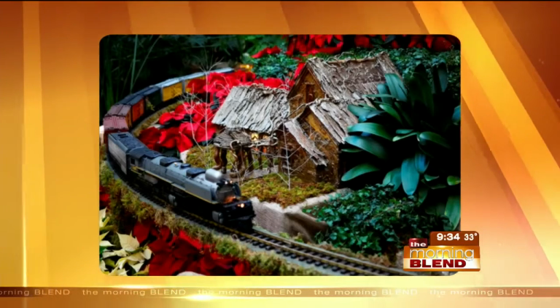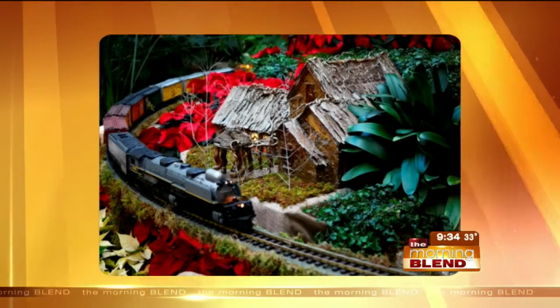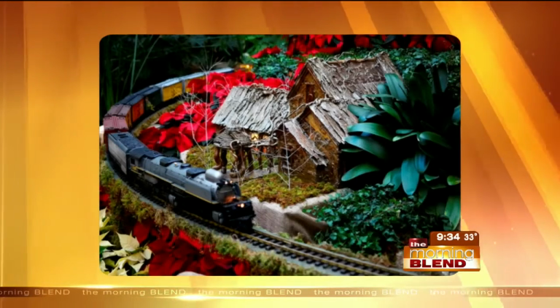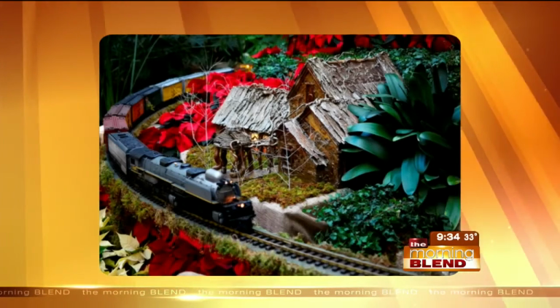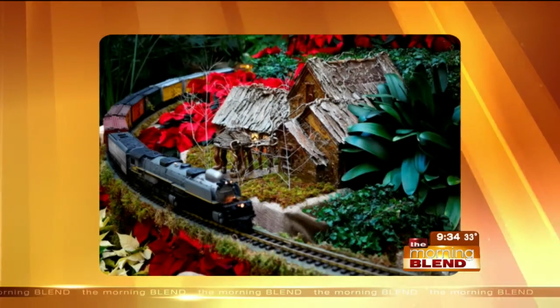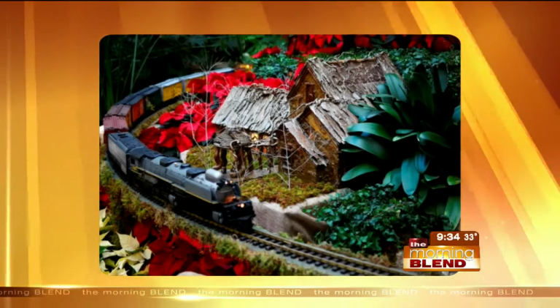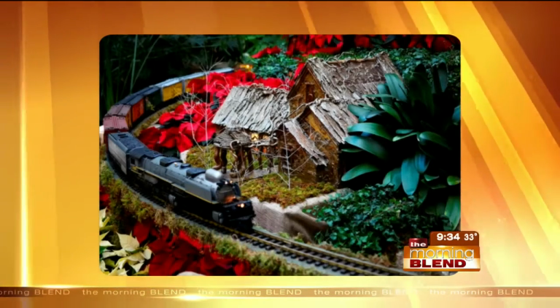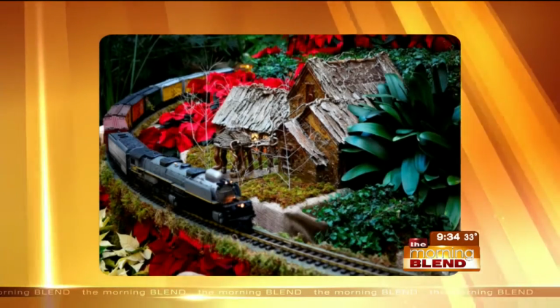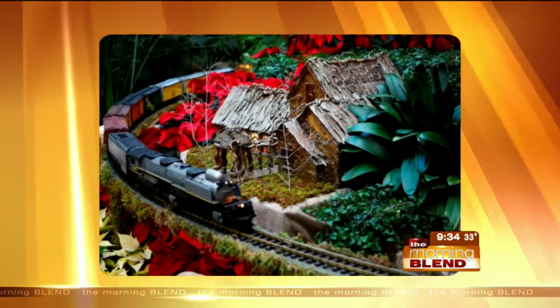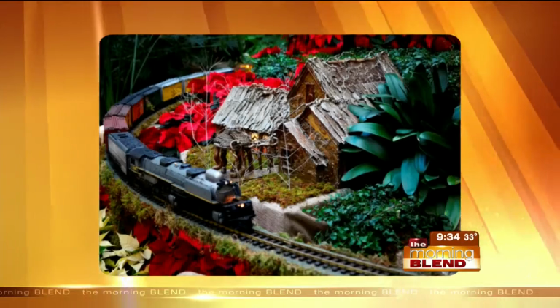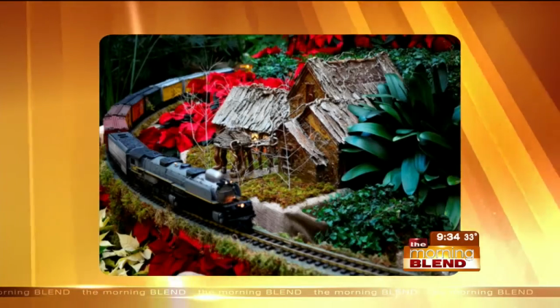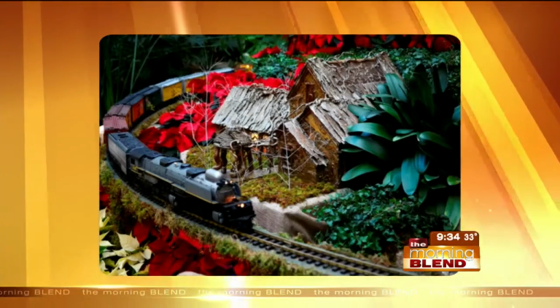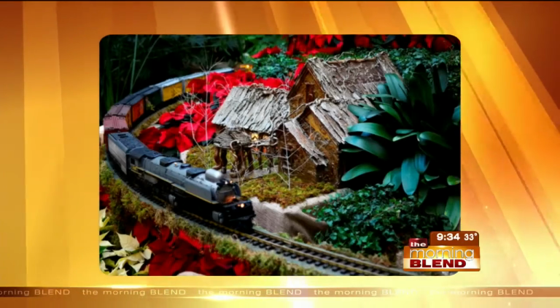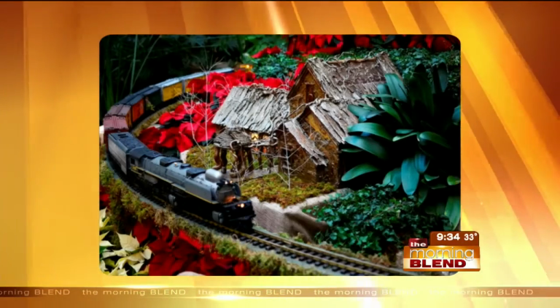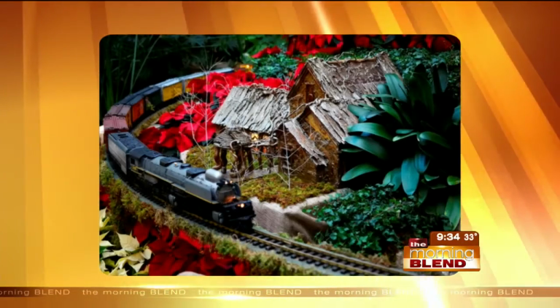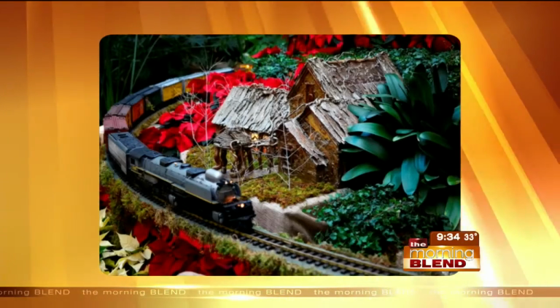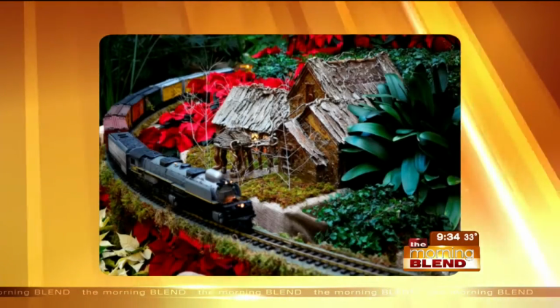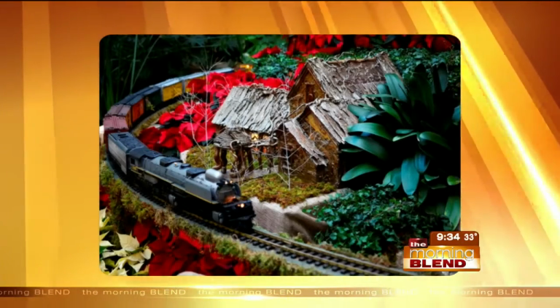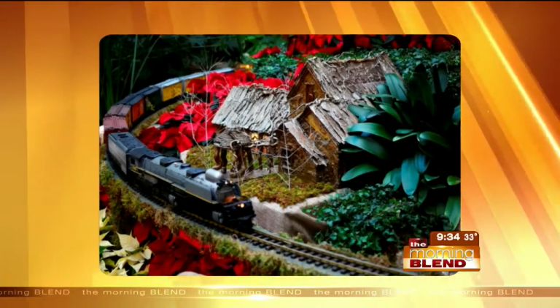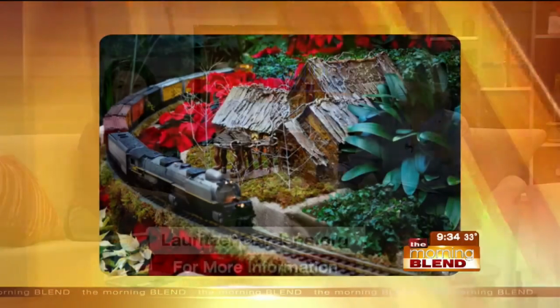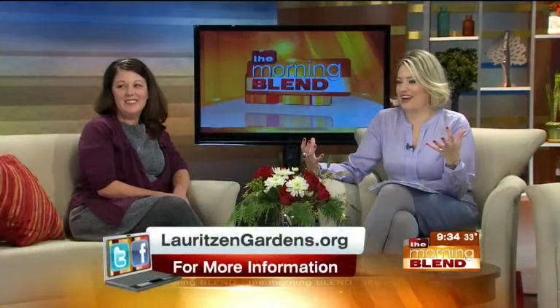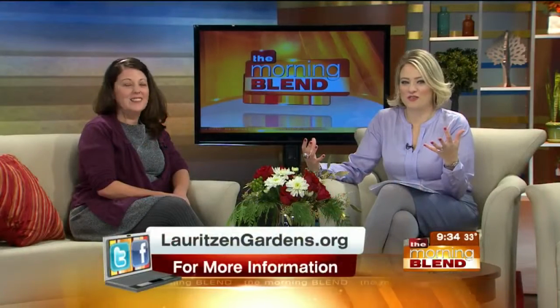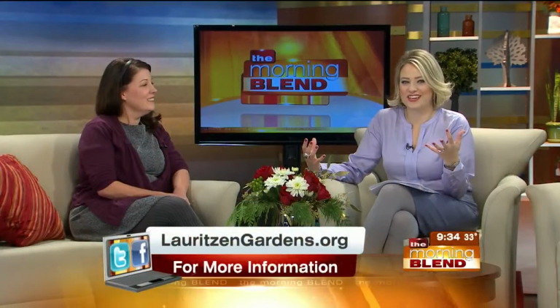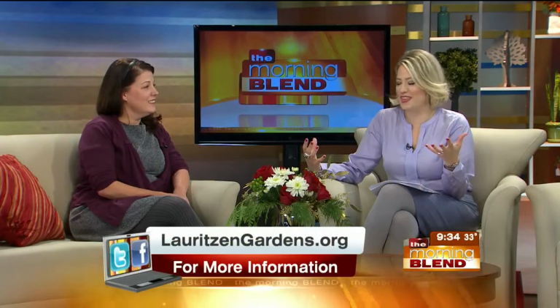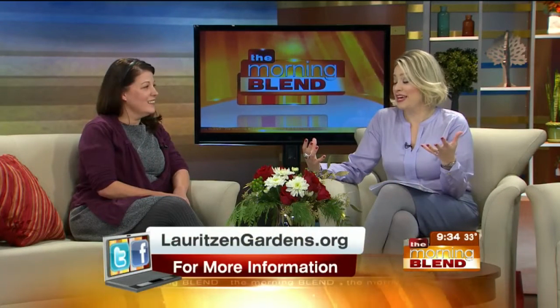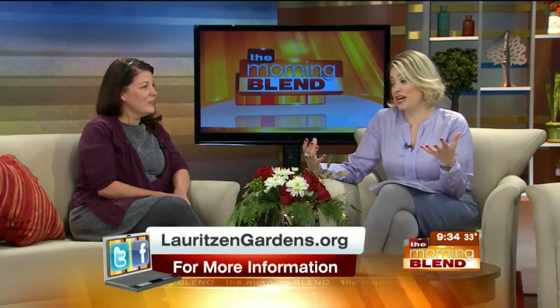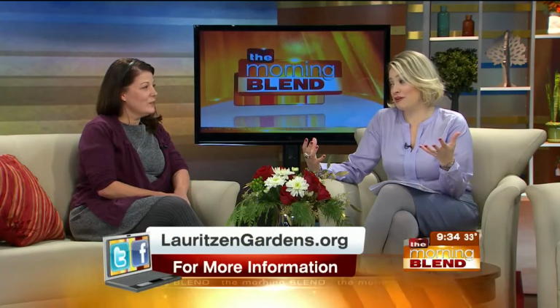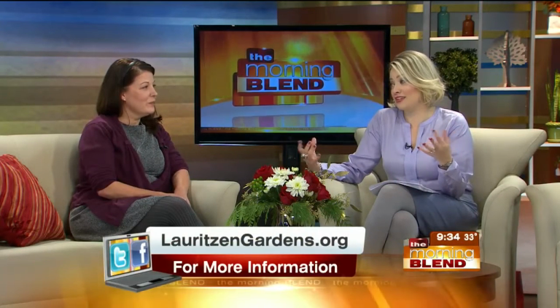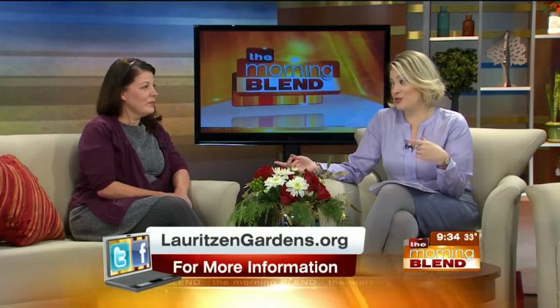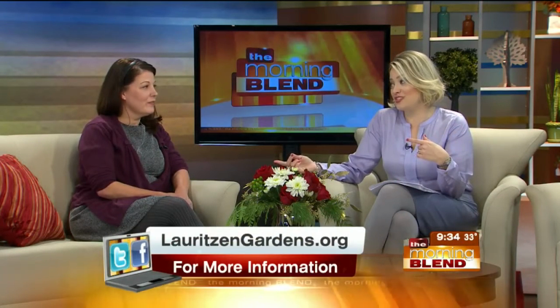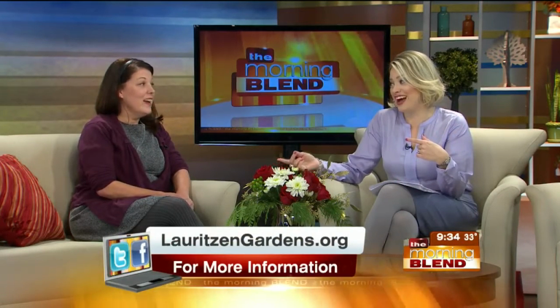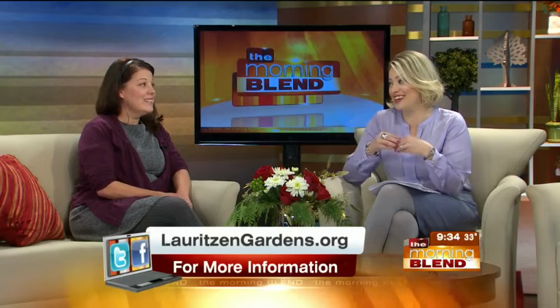The dome from Henry Doorly Zoo and Aquarium is all incorporated in. You do such a nice job of honoring the city and replicating all of those things. And a good time of year to visit and see your new addition — how is it going?